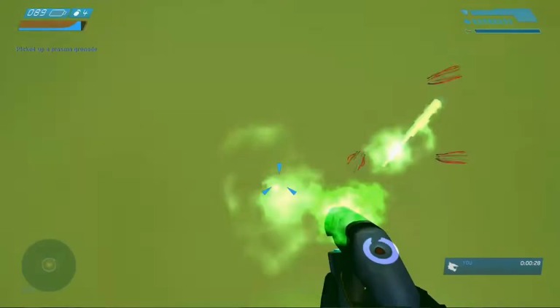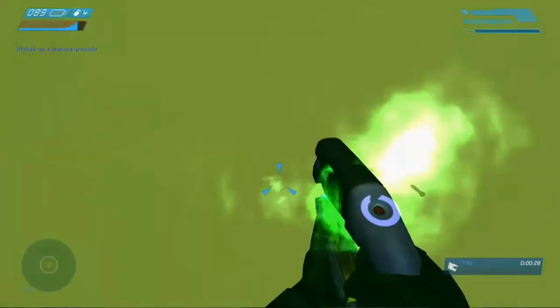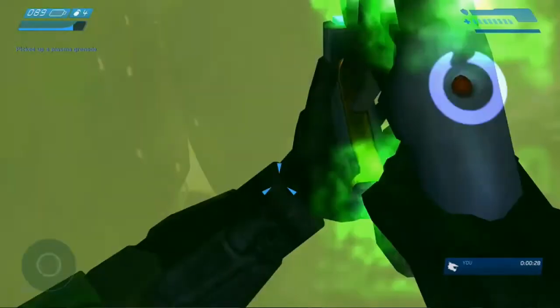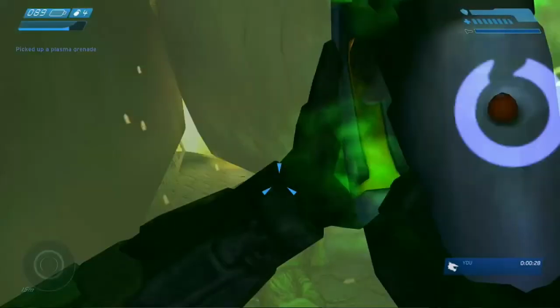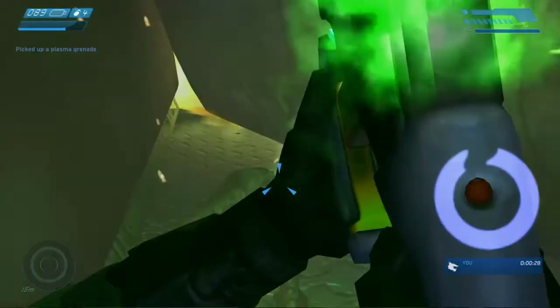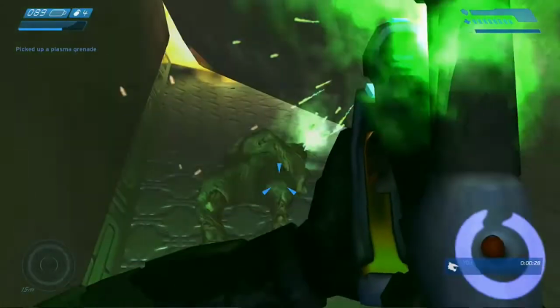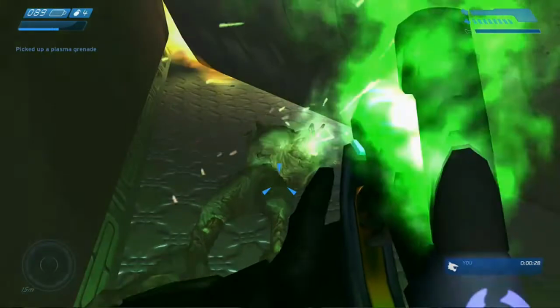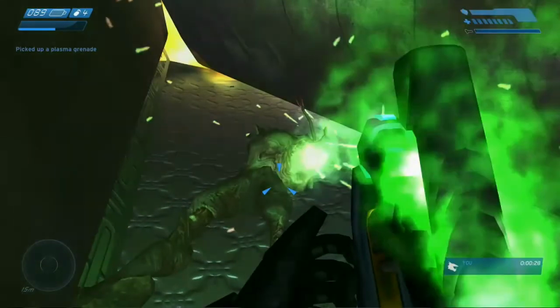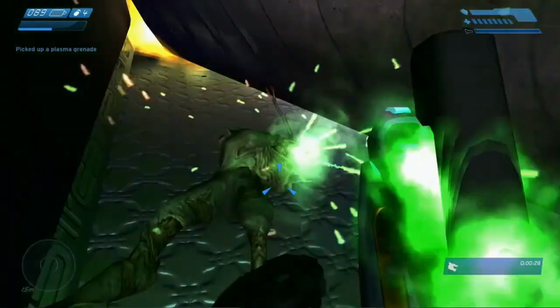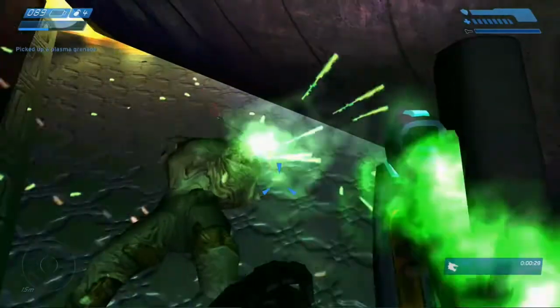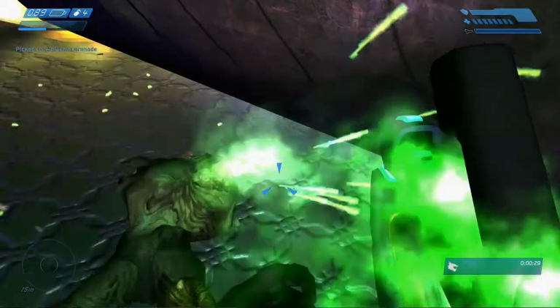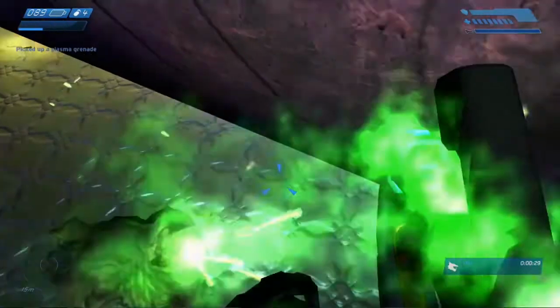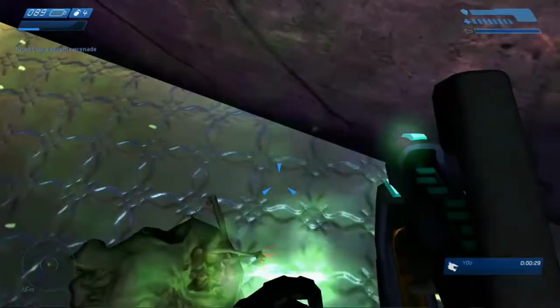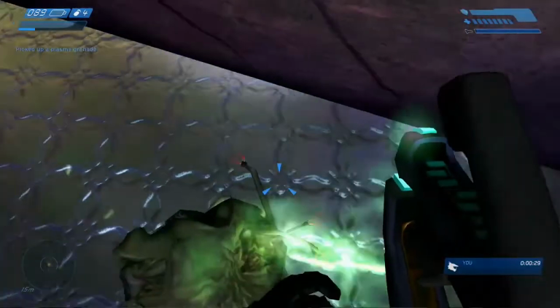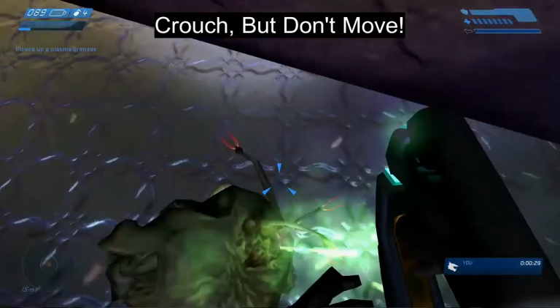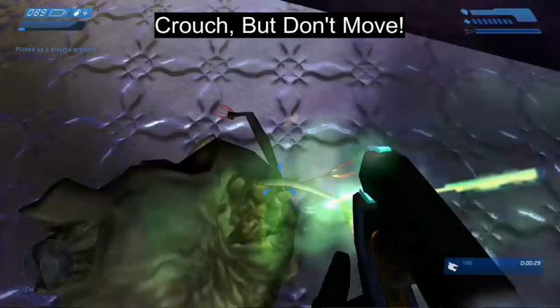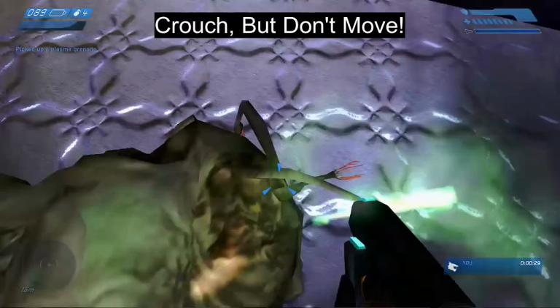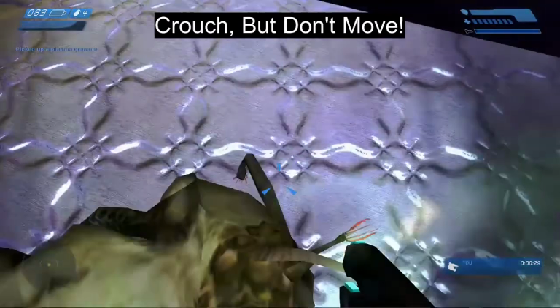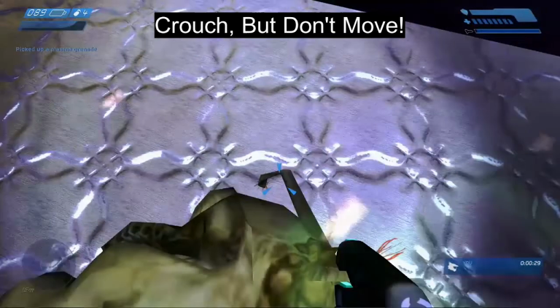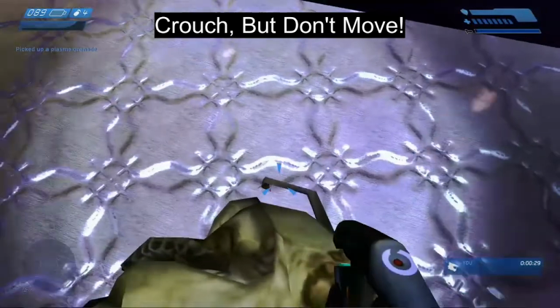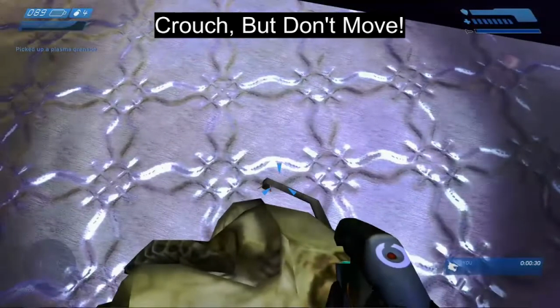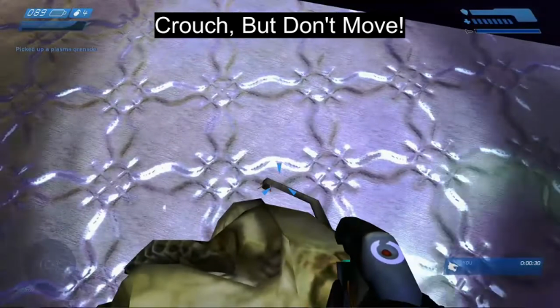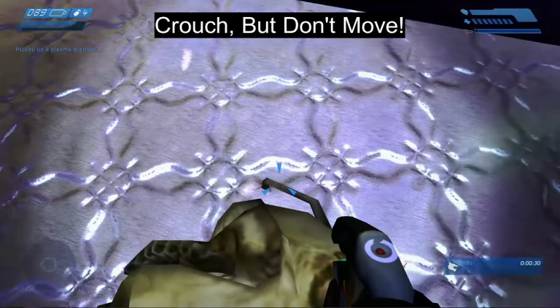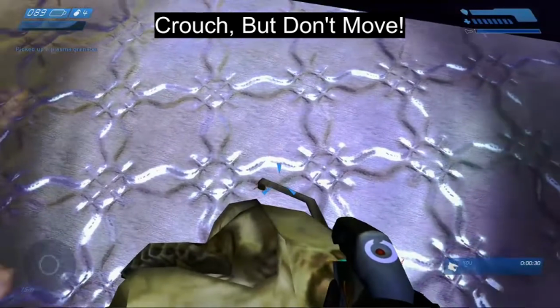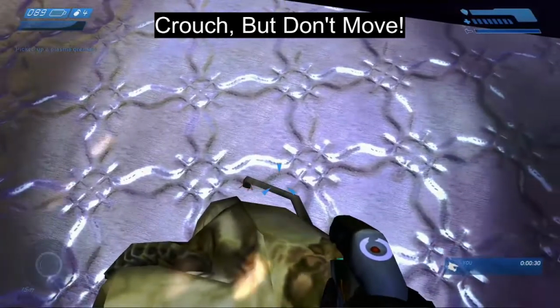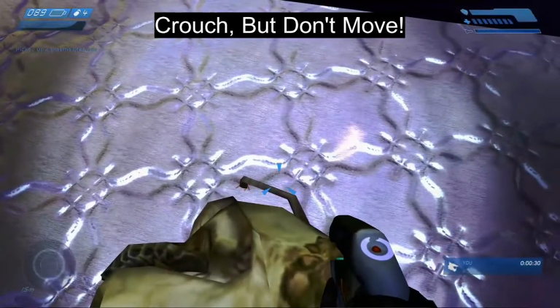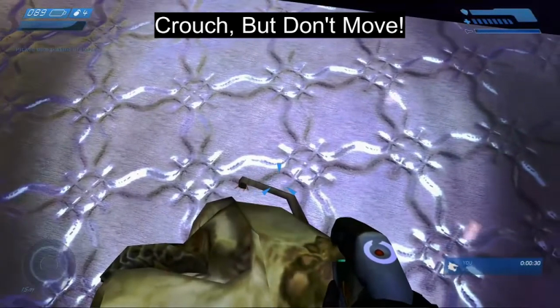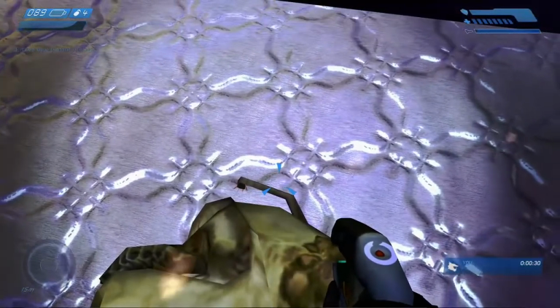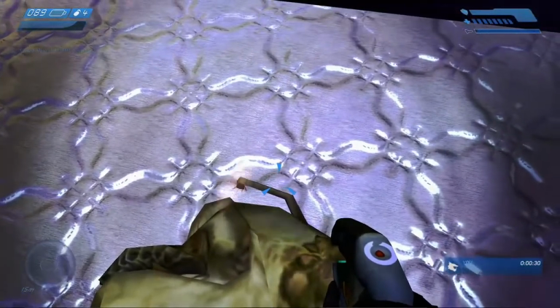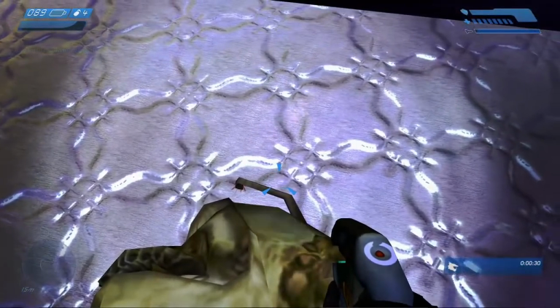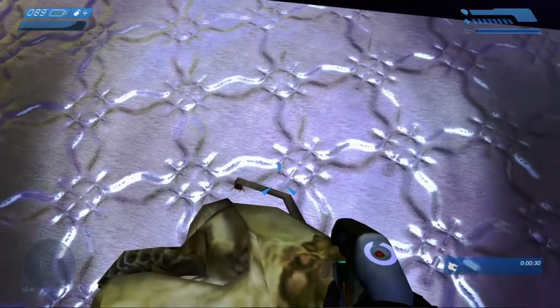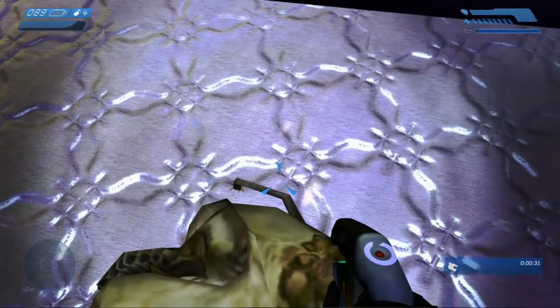Then charge up your plasma pistol, shoot the flood in the face, and once it goes down, you're going to want to crouch on that same exact spot that you shot it, basically where the tentacles are coming out. And once you do that, it should bump you through the wall, and all you have to do next is just get over the containers.